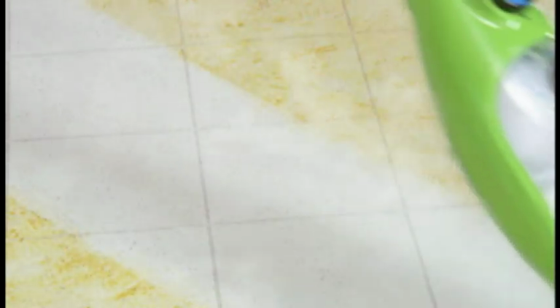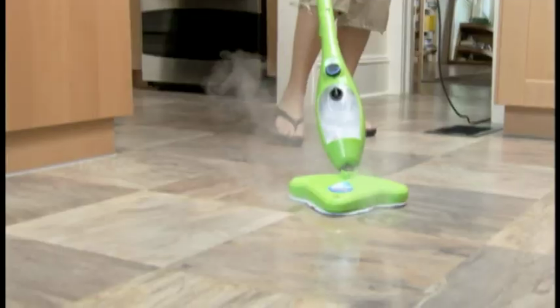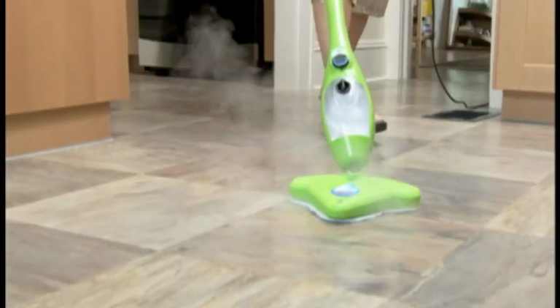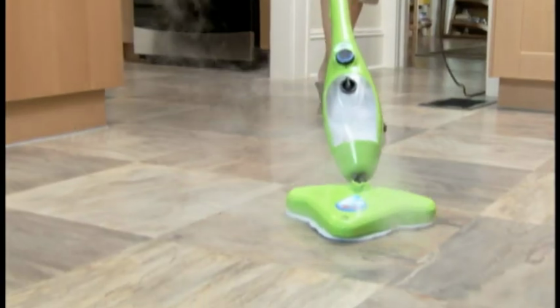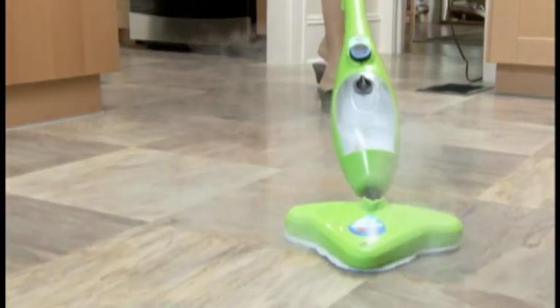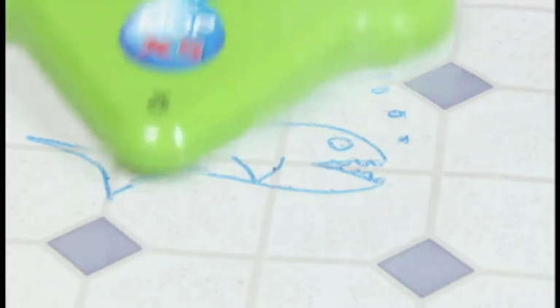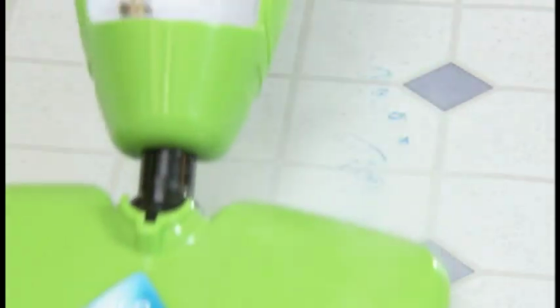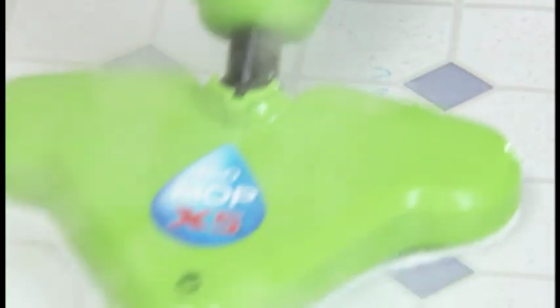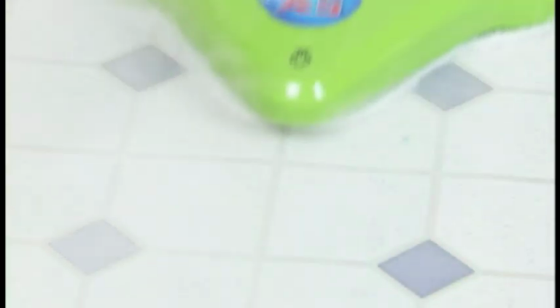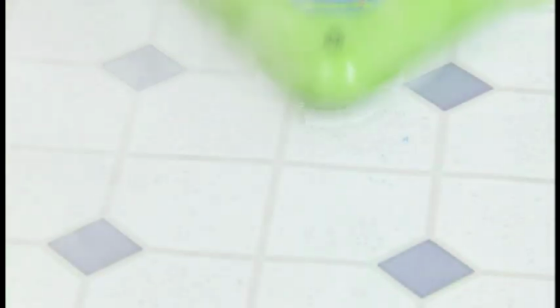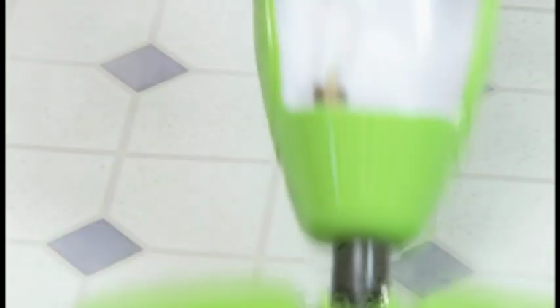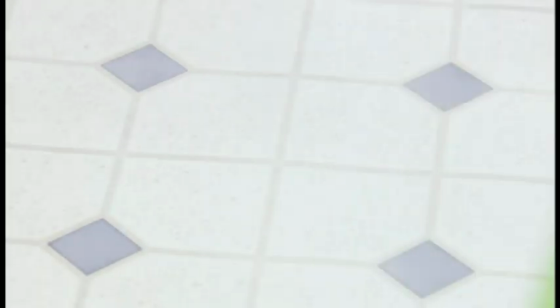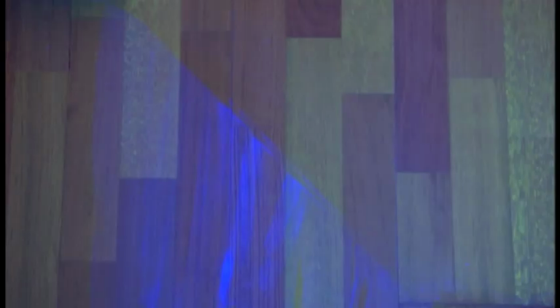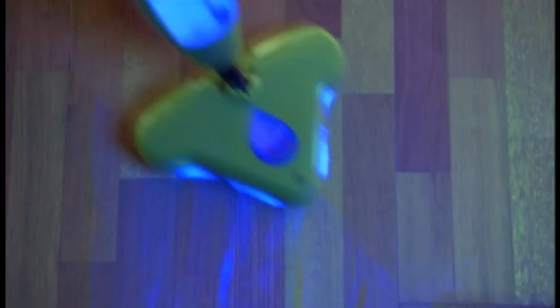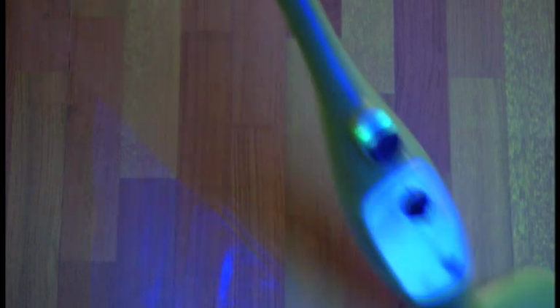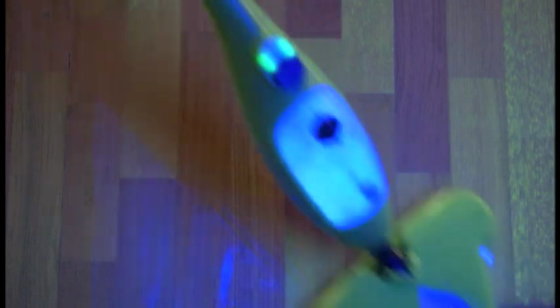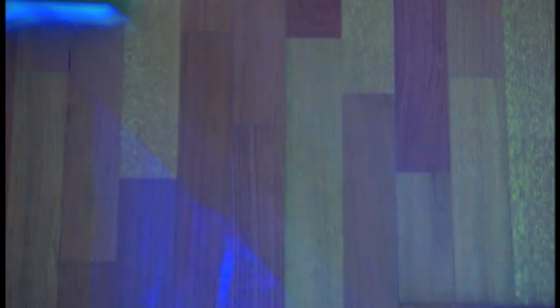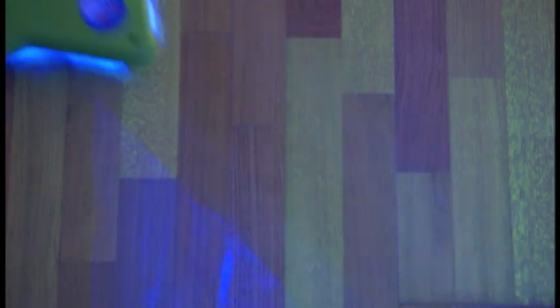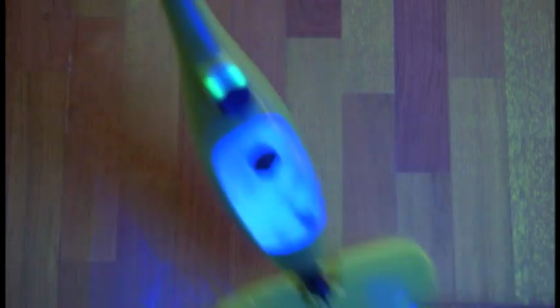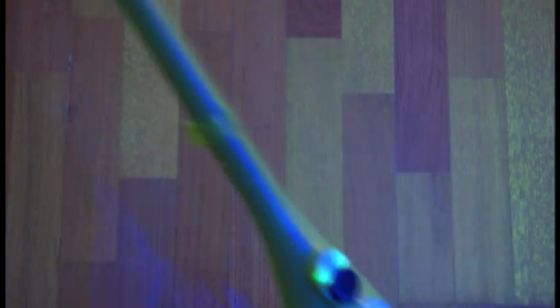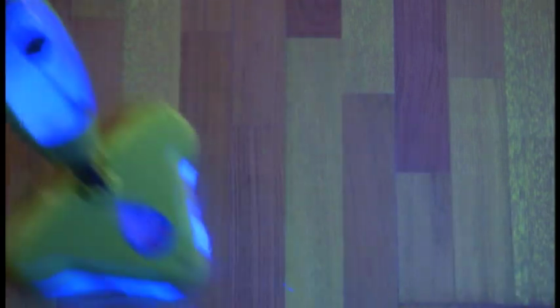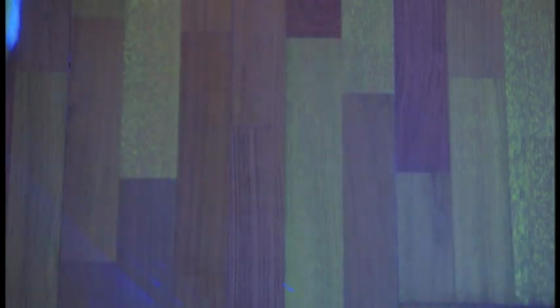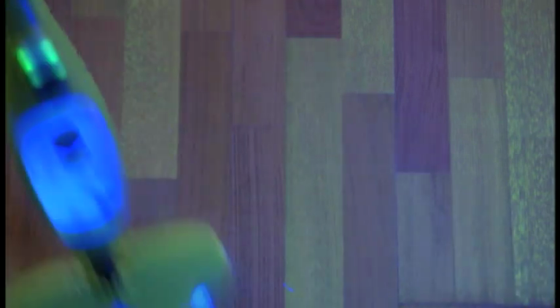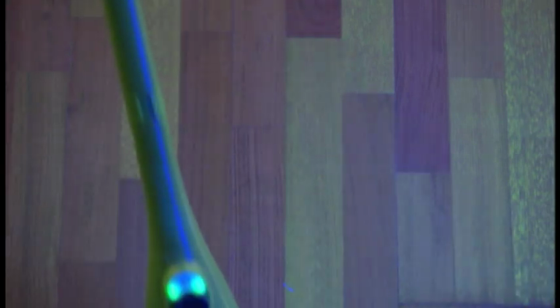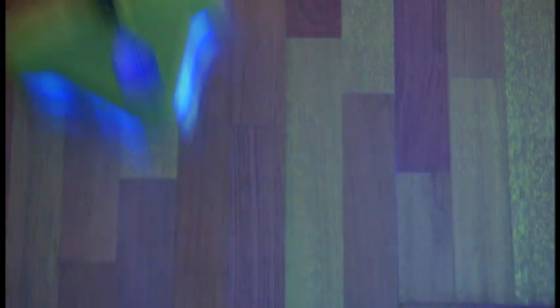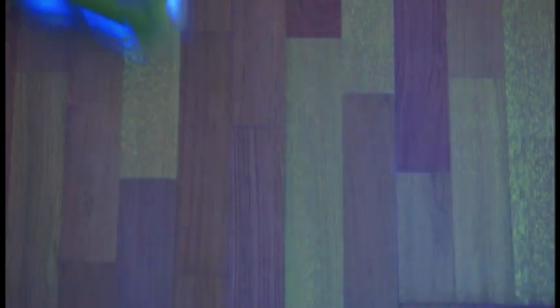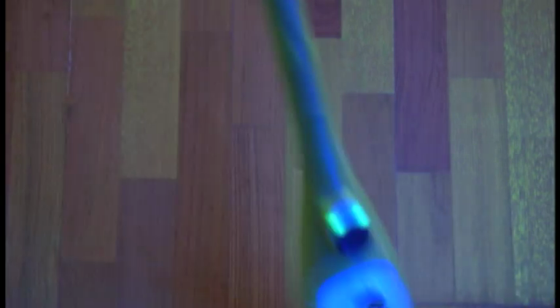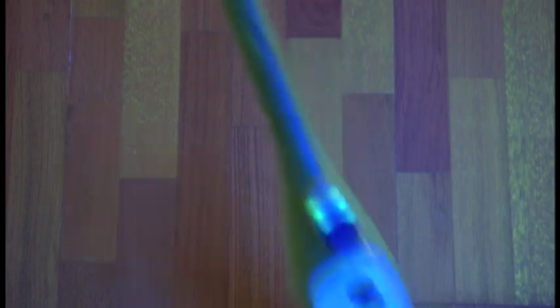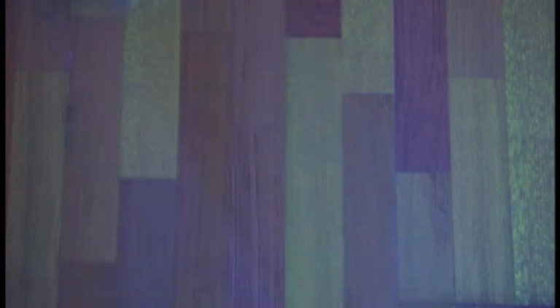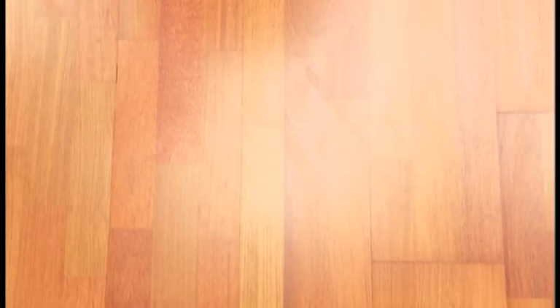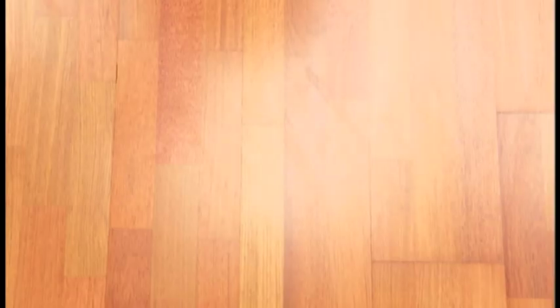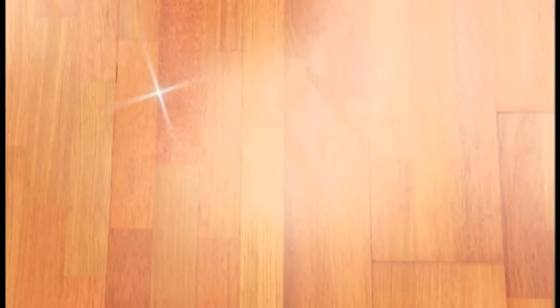And while the X5 makes it easy to clean the stains you can see, it also helps with the ones you can't. The X5 cleans at 230 degrees Fahrenheit with dirt-grabbing microfiber, so it cleans and deodorizes without chemicals.